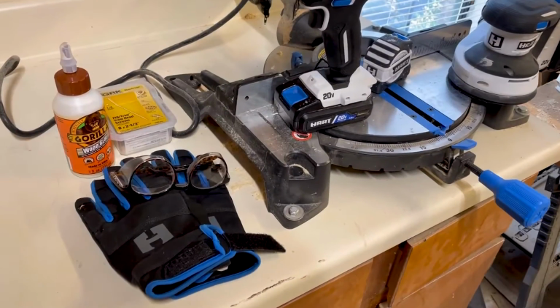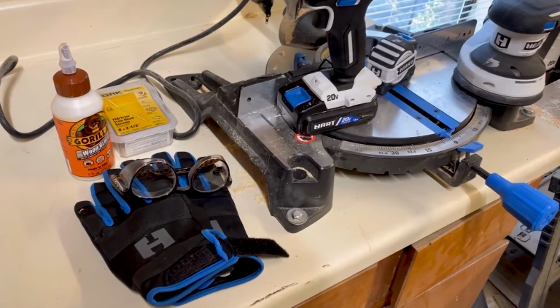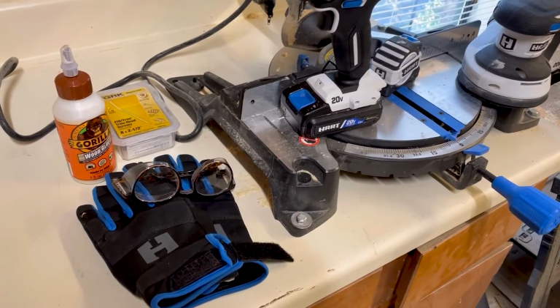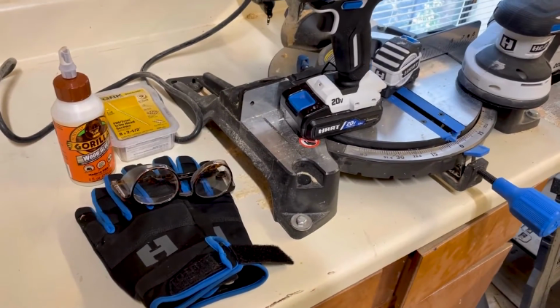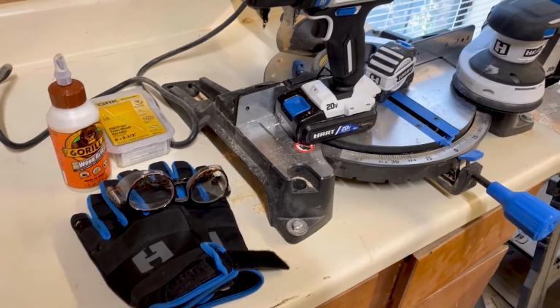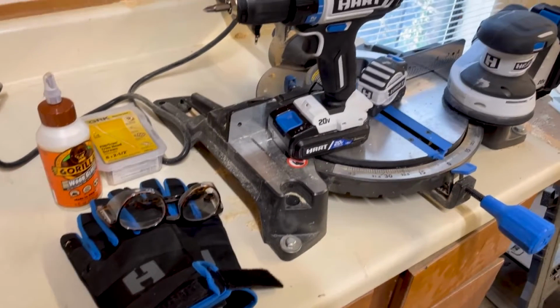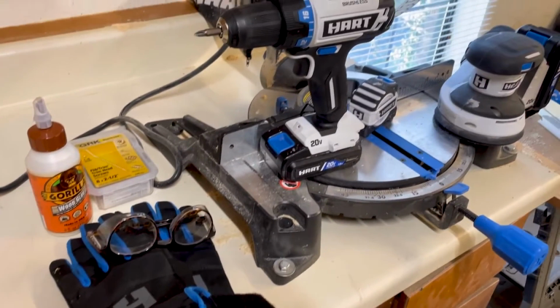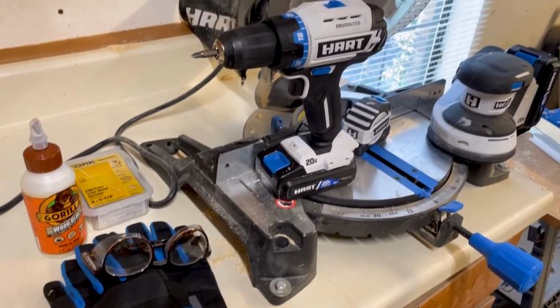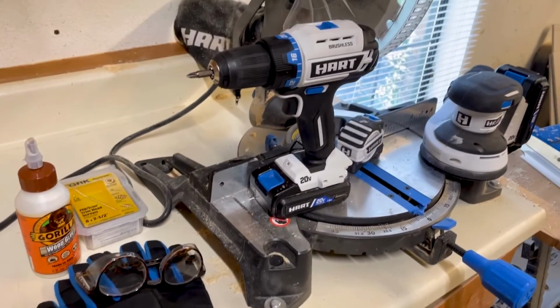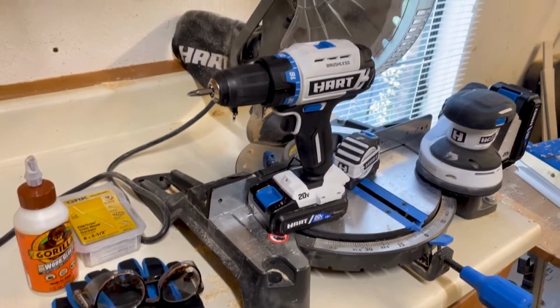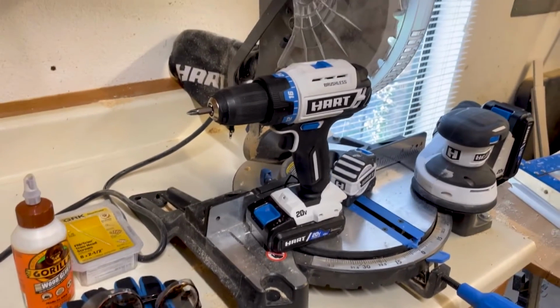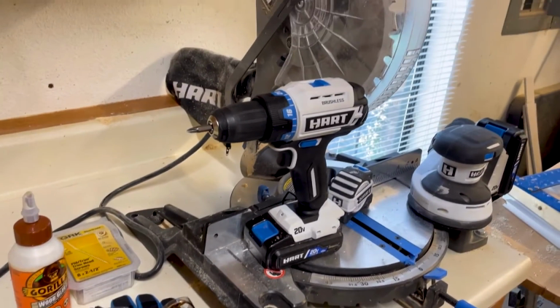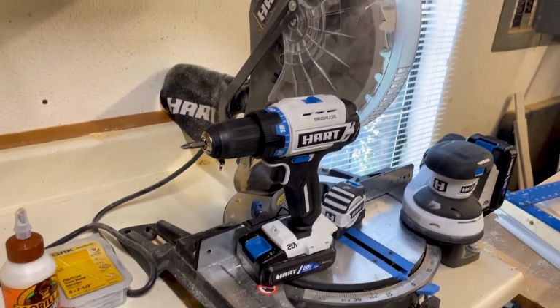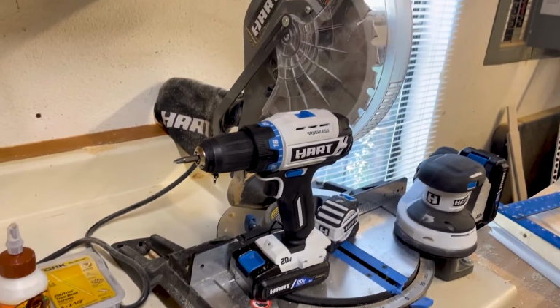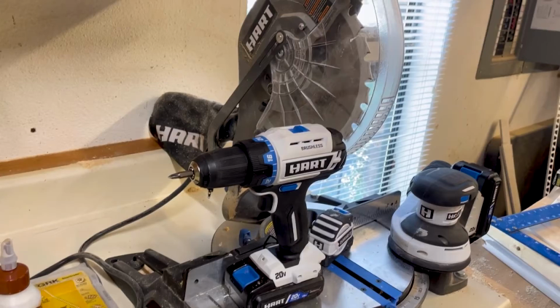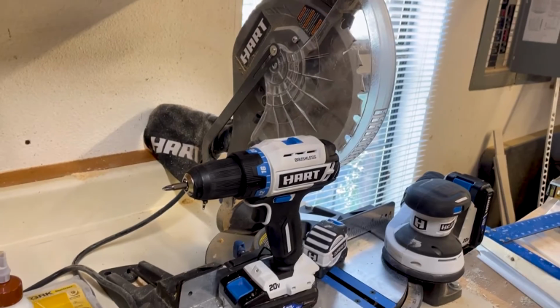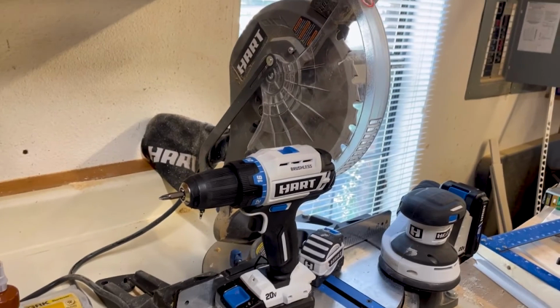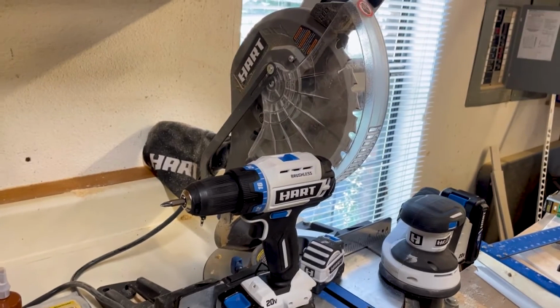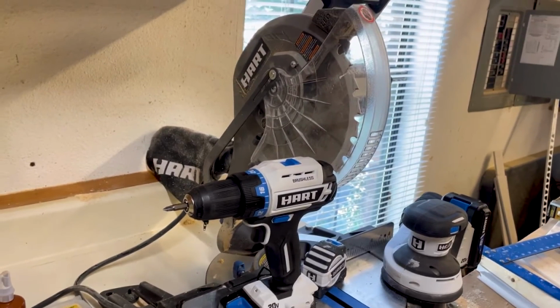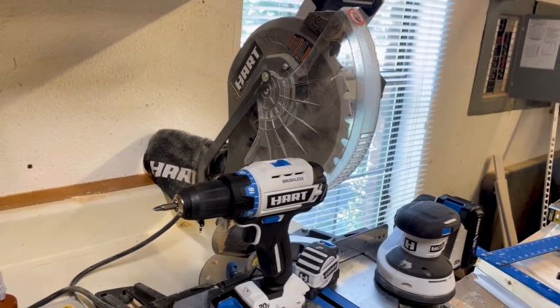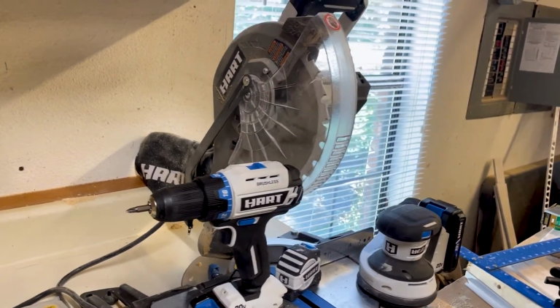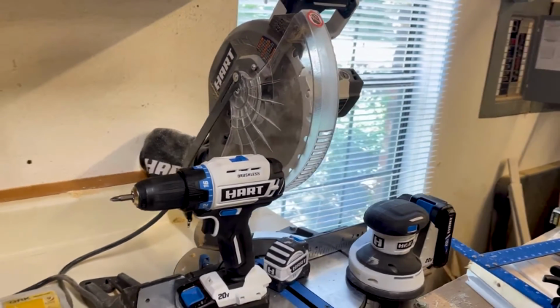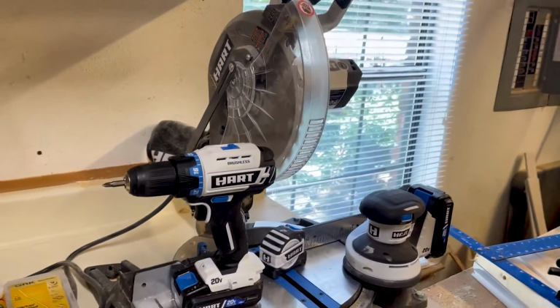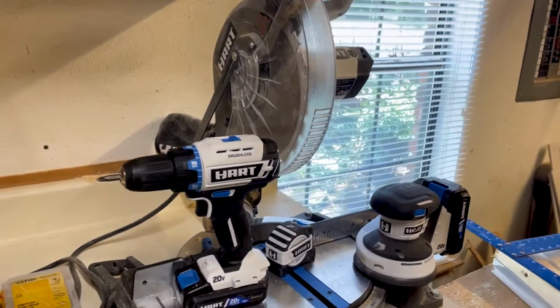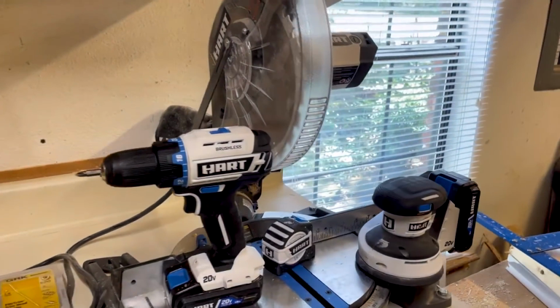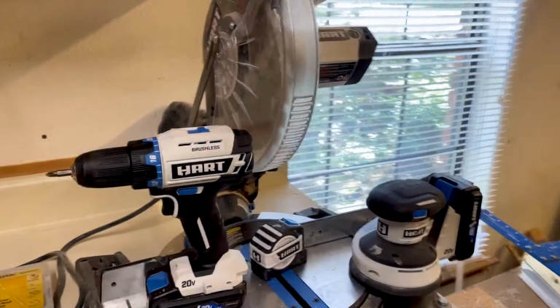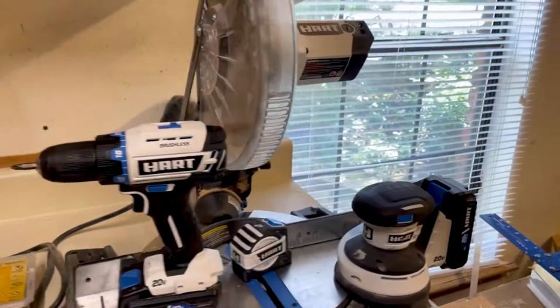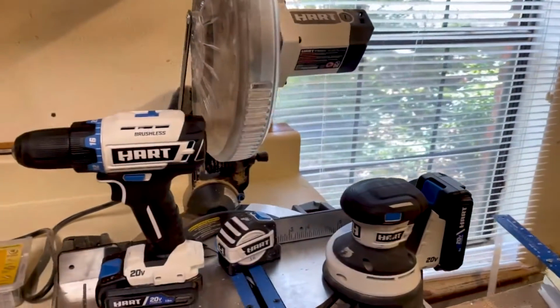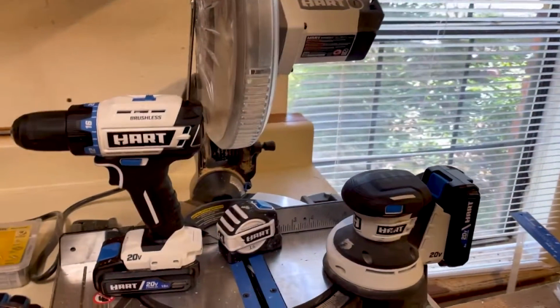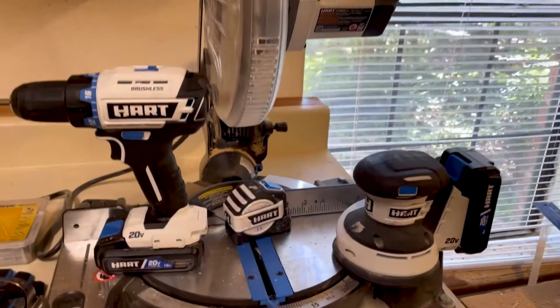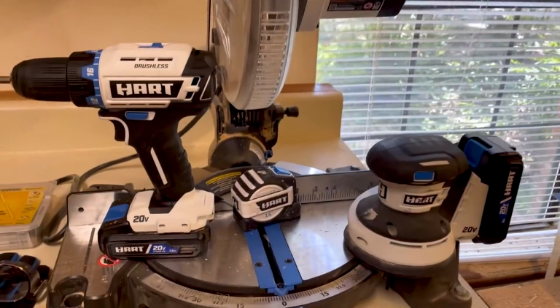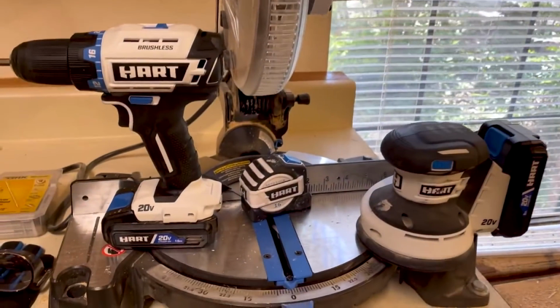For our tools today, we're going to be using wood glue and screws, a drill and a miter saw. You'll need a tape measure, and then your sander is optional.